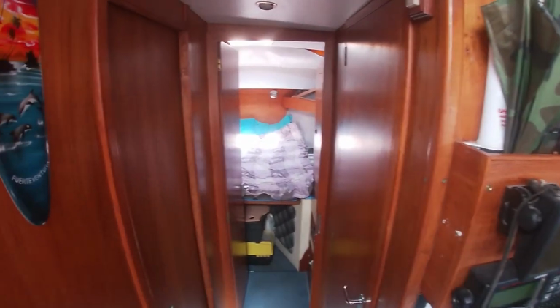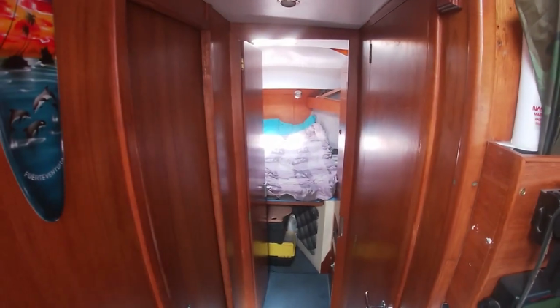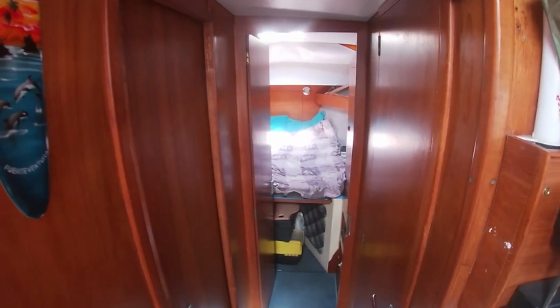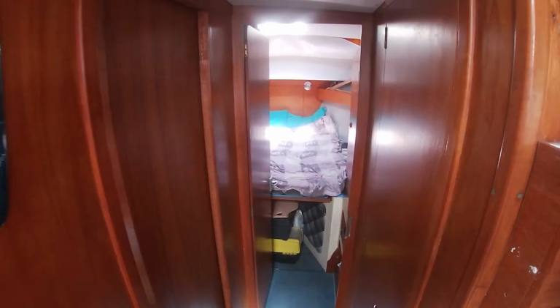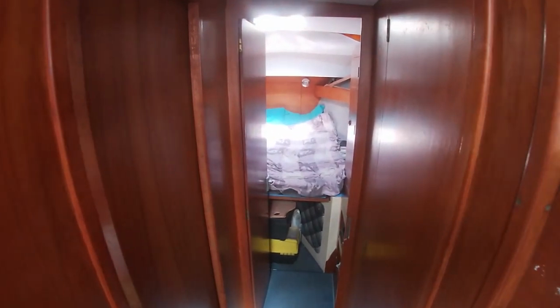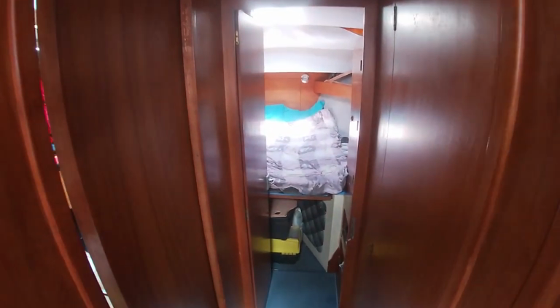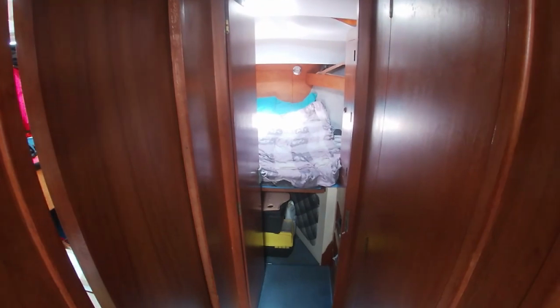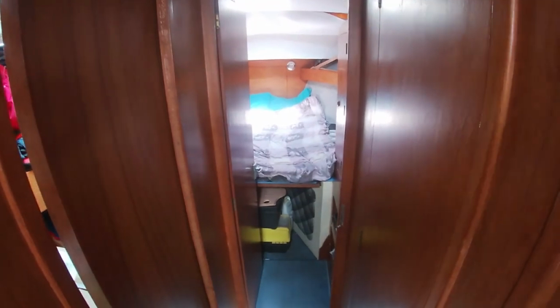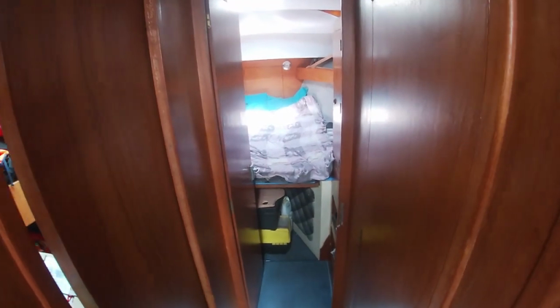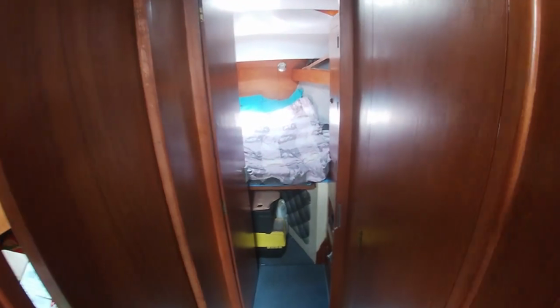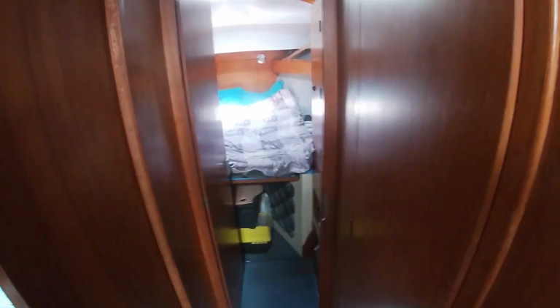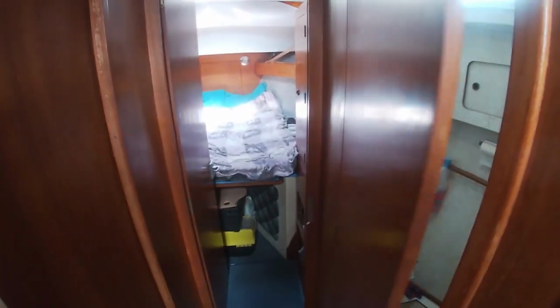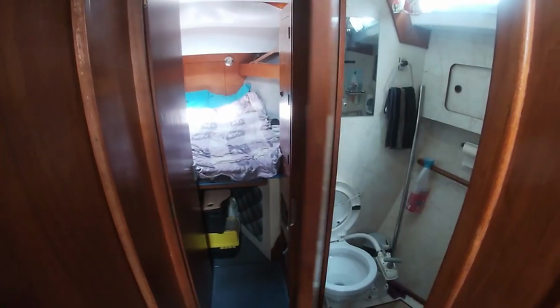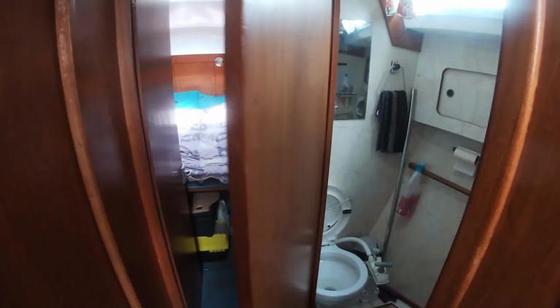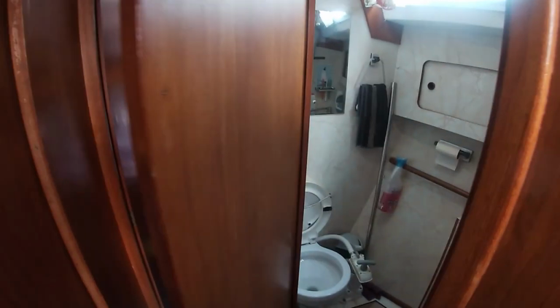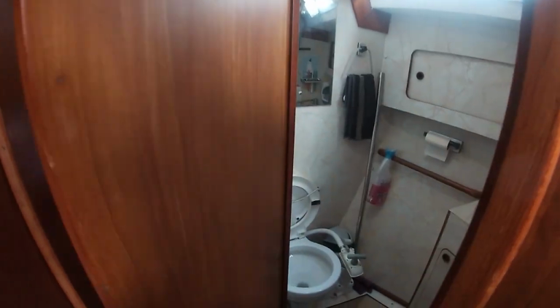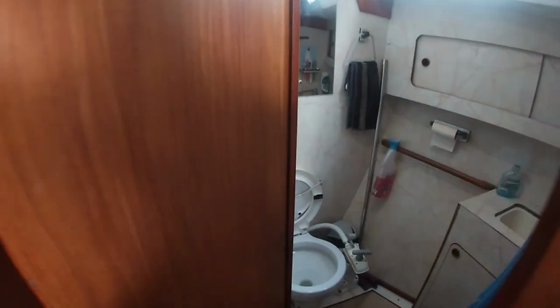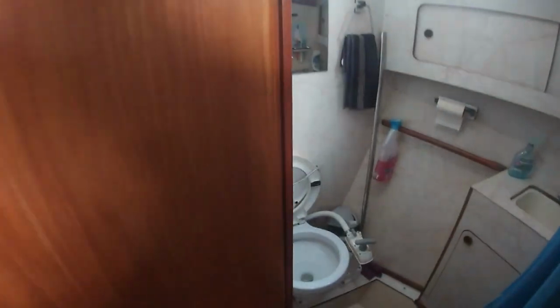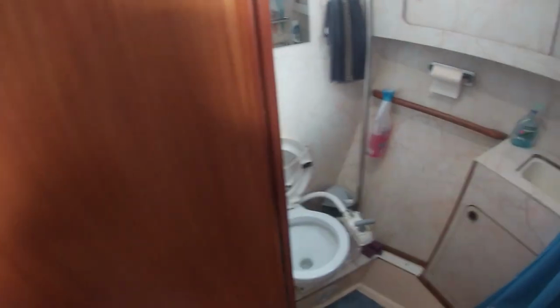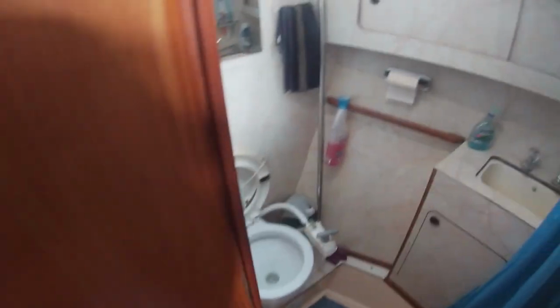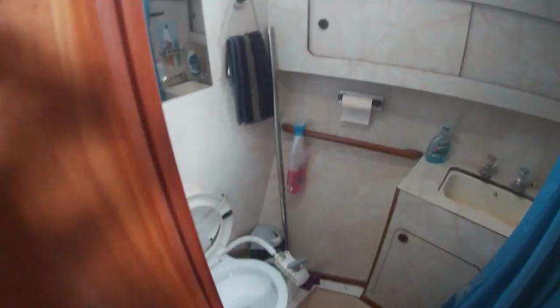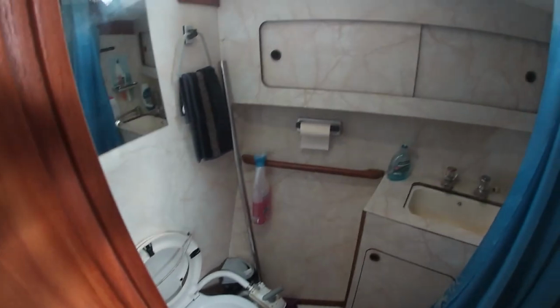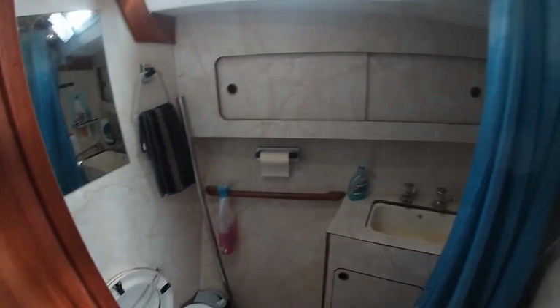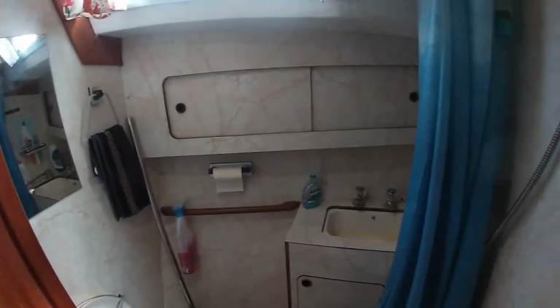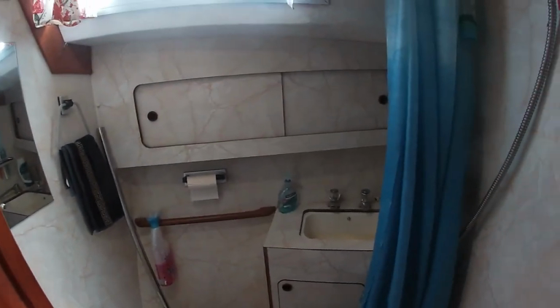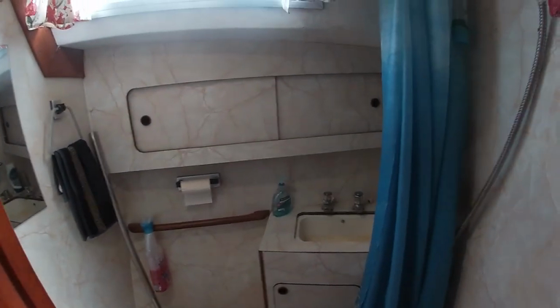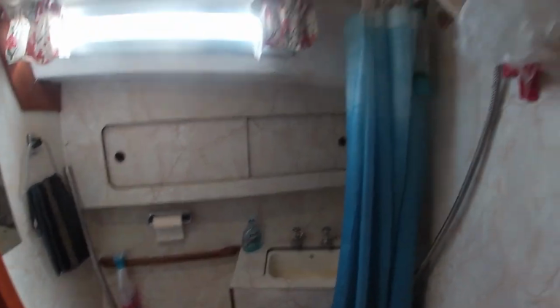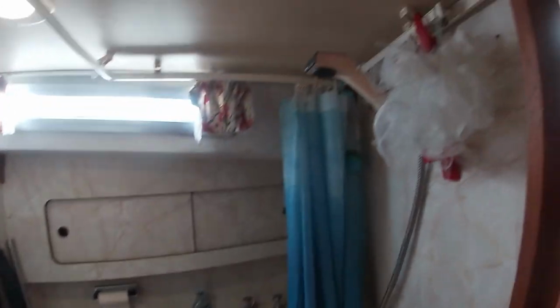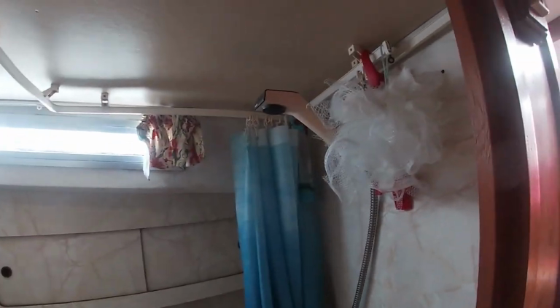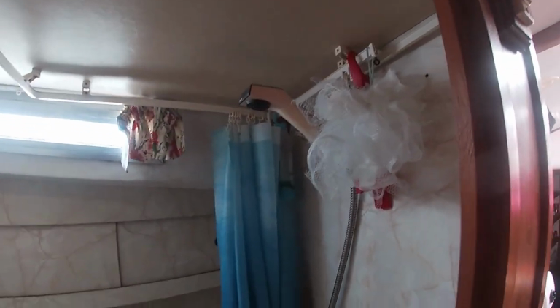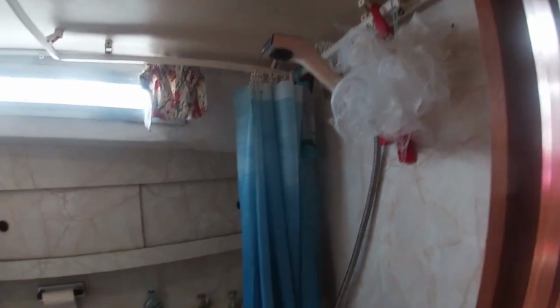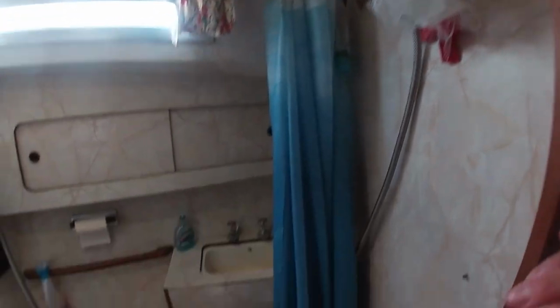This is looking forward. That's the toilet, the sink and the shower.